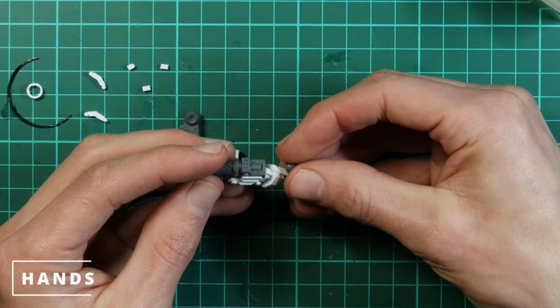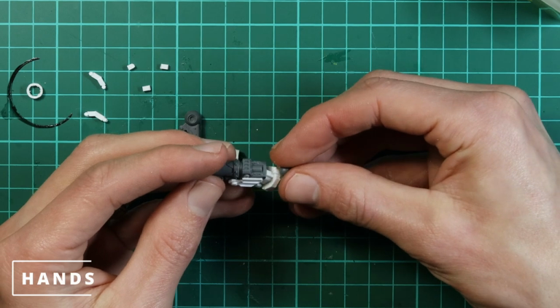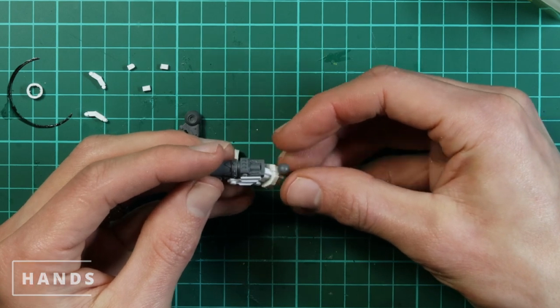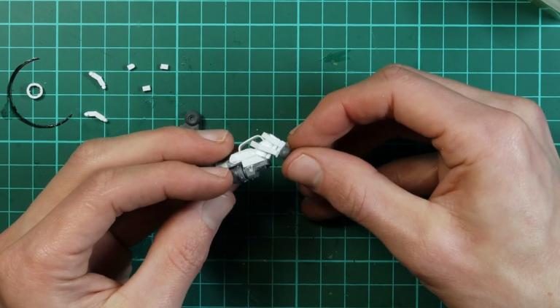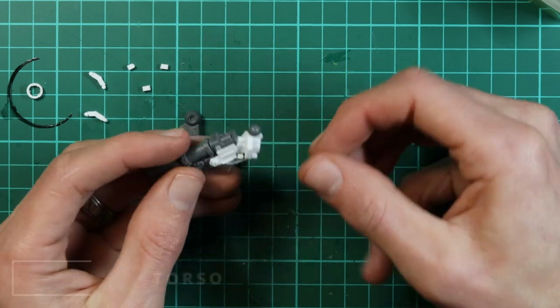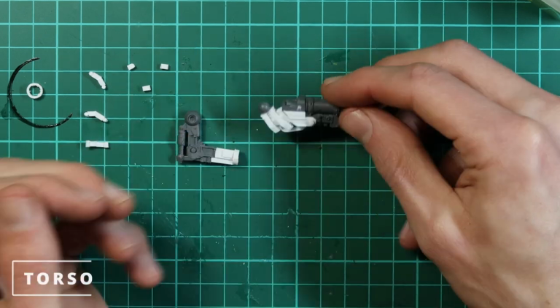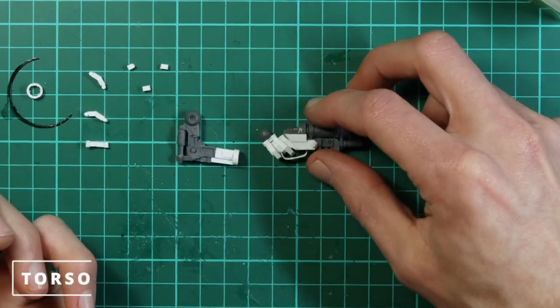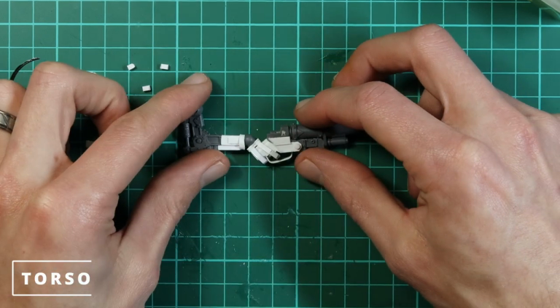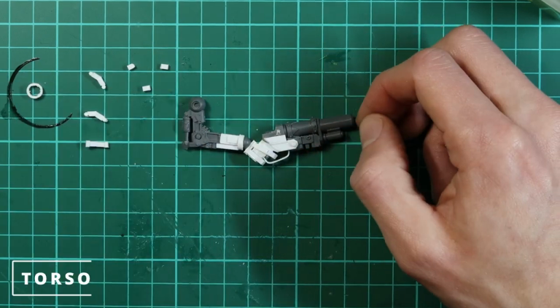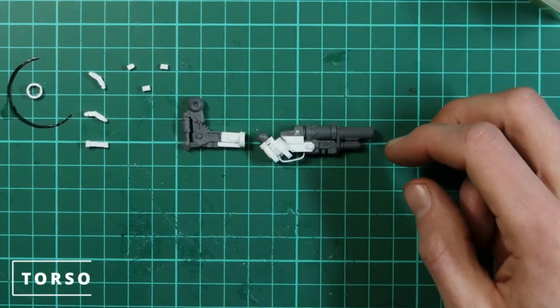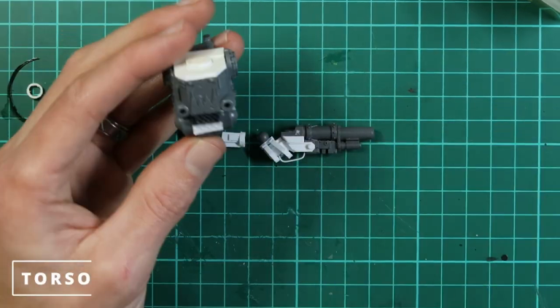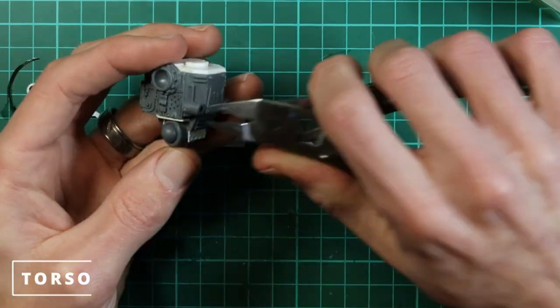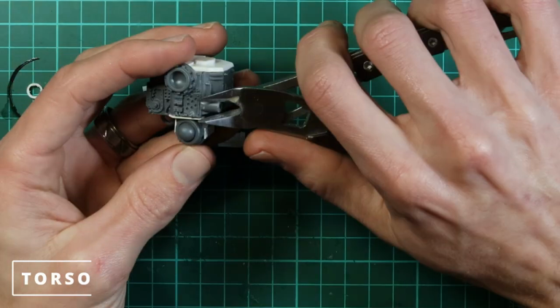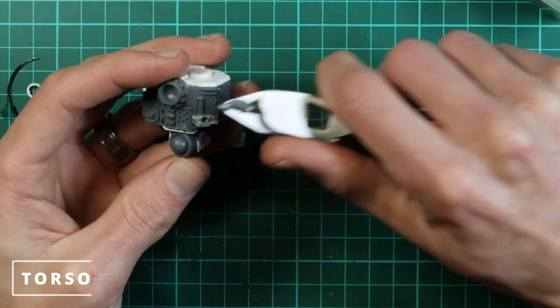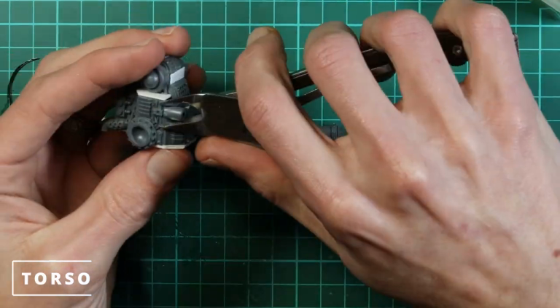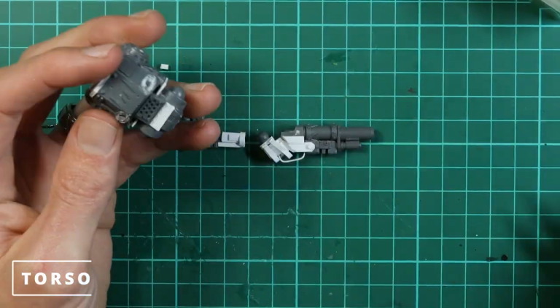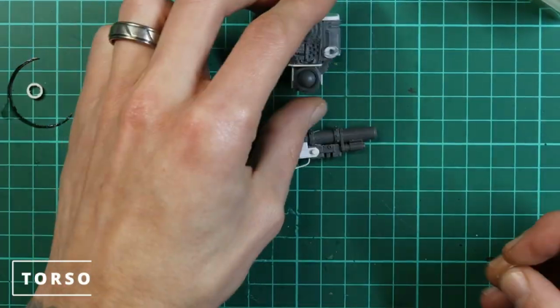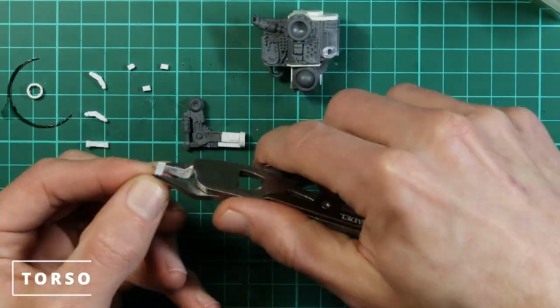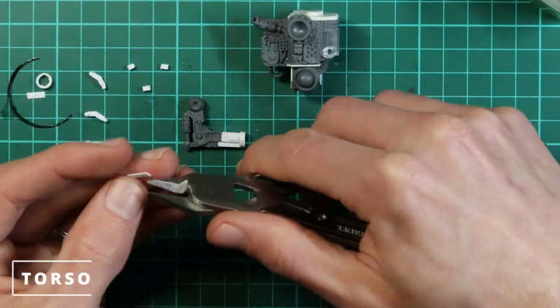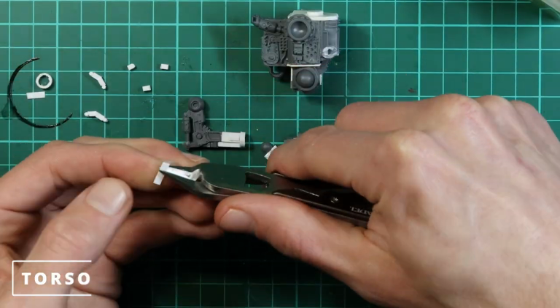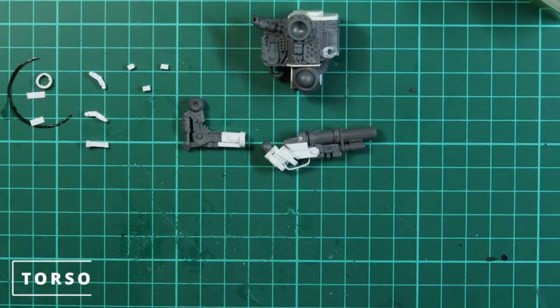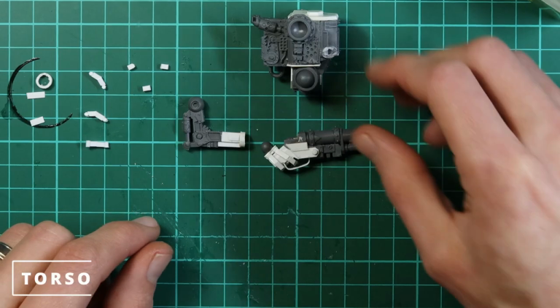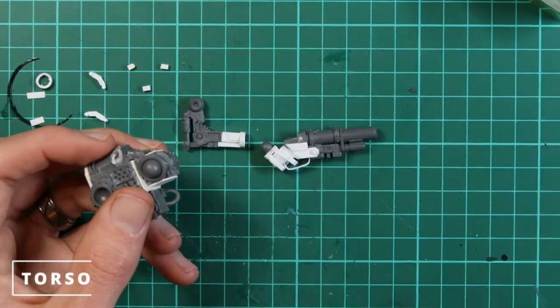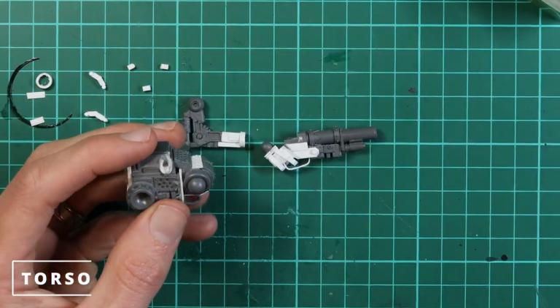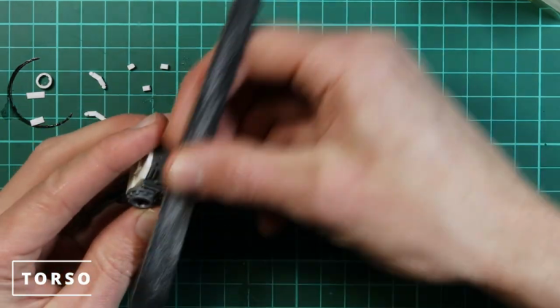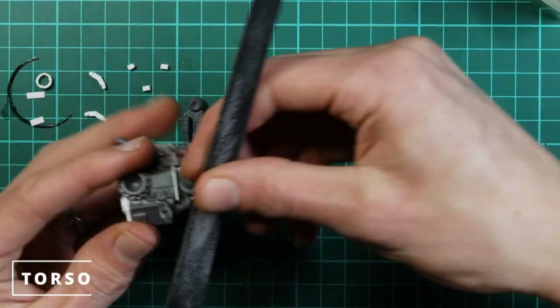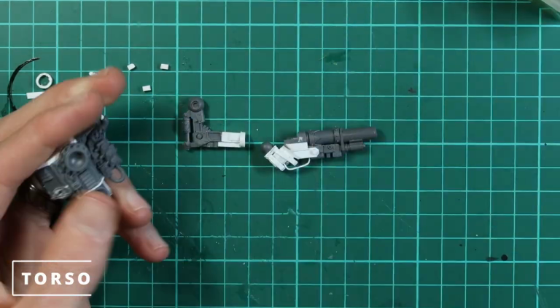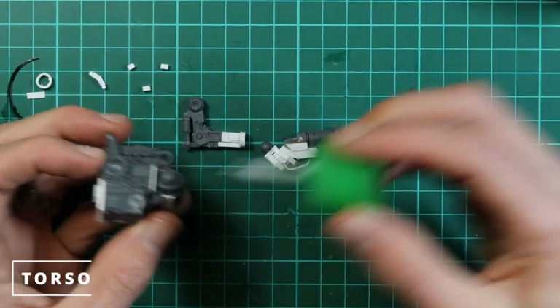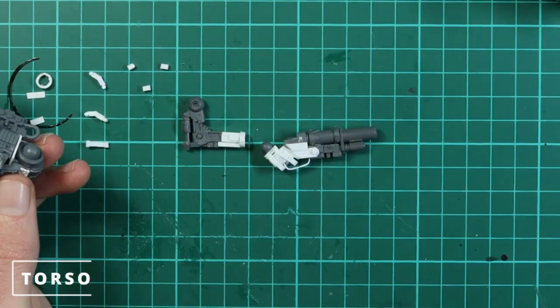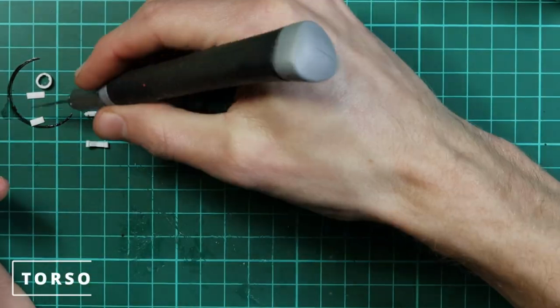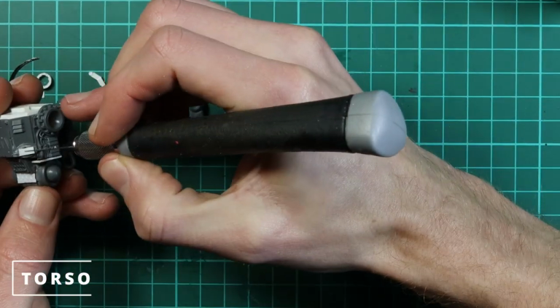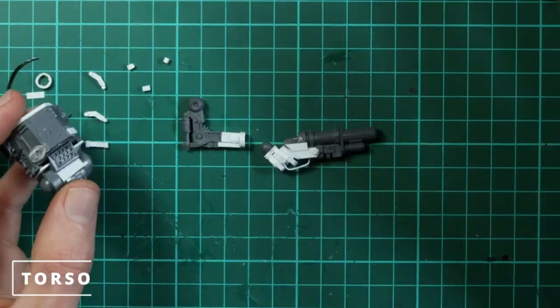Now we glue the ball joint onto it. There are a couple of little bits on the front where the original horn spikes went — we're just going to cut those off and cover them over with some card, otherwise they get in the way and clash with the gun.